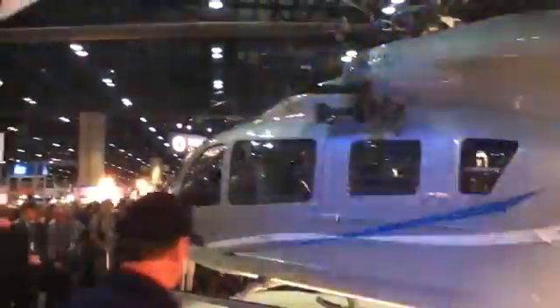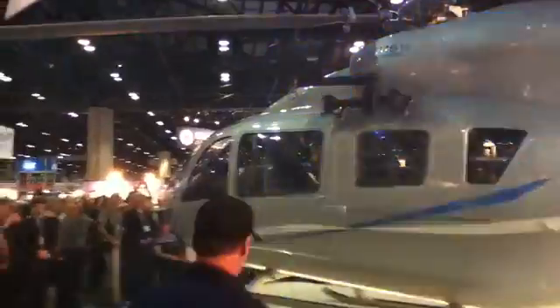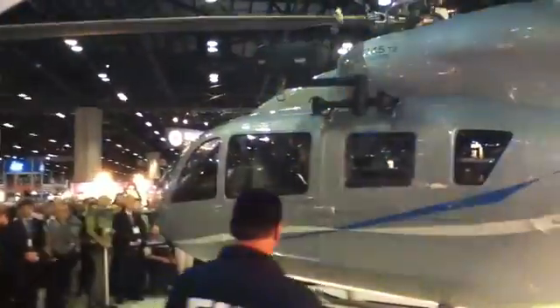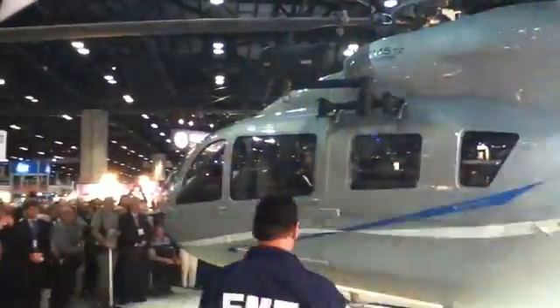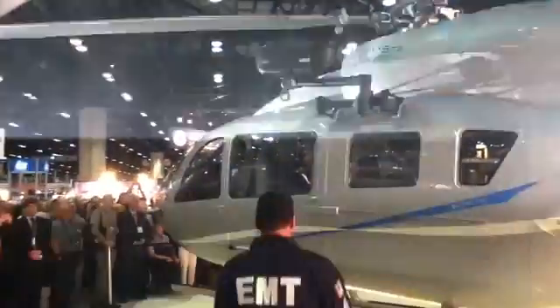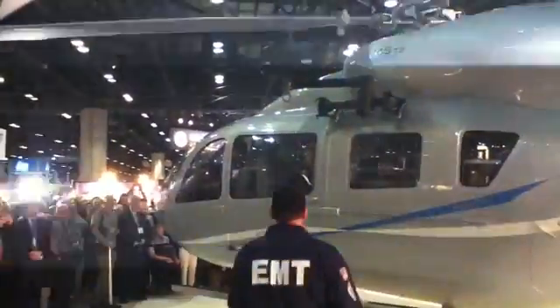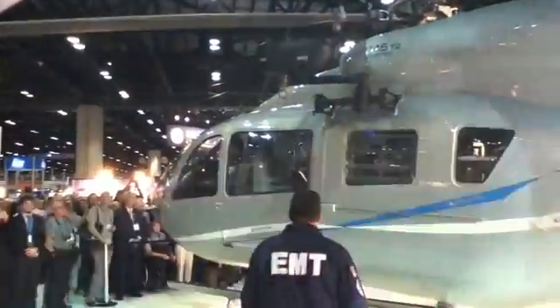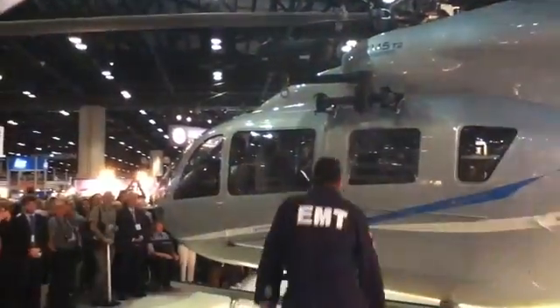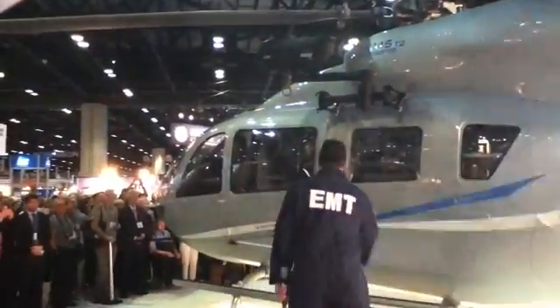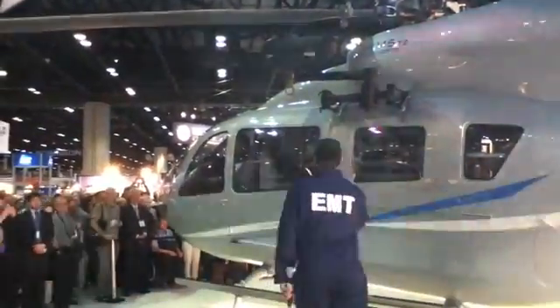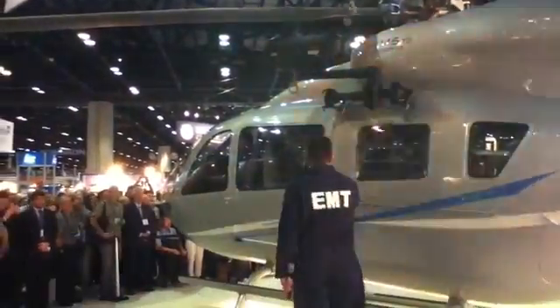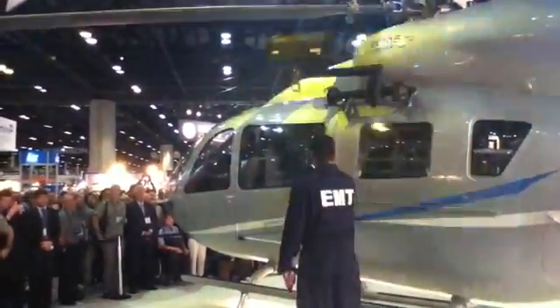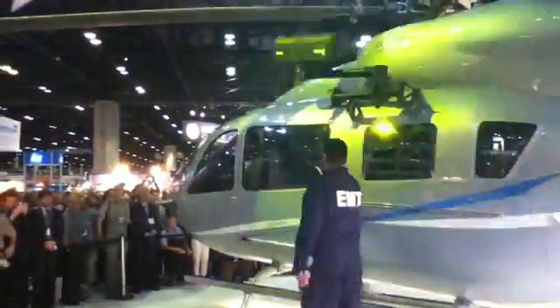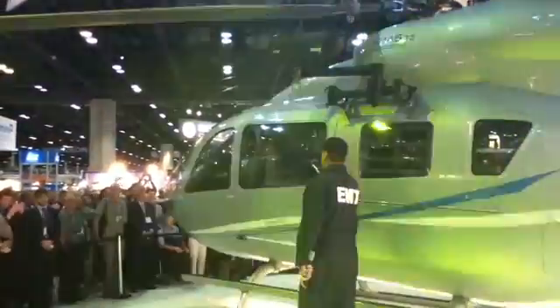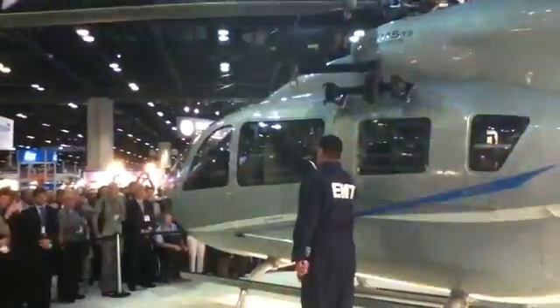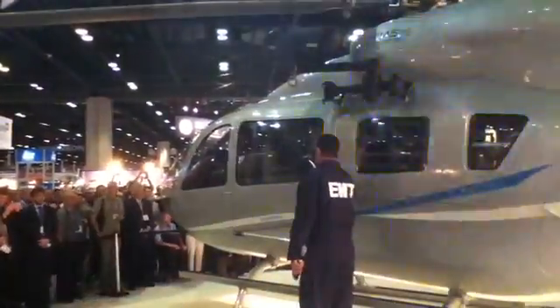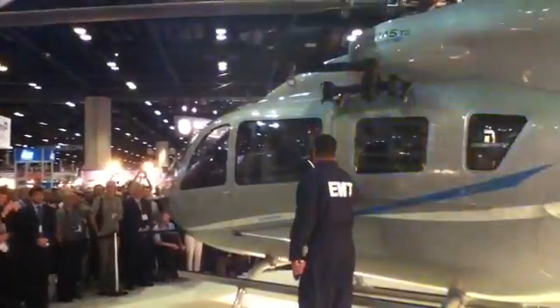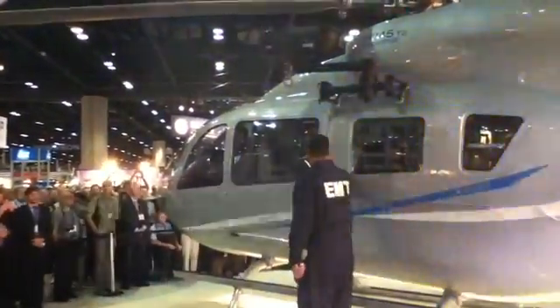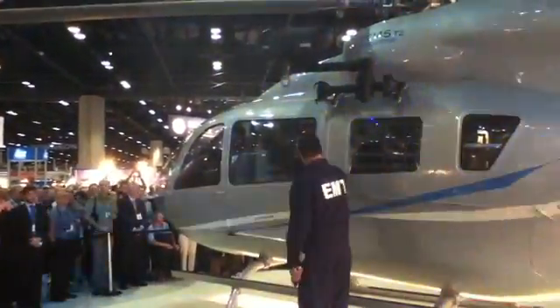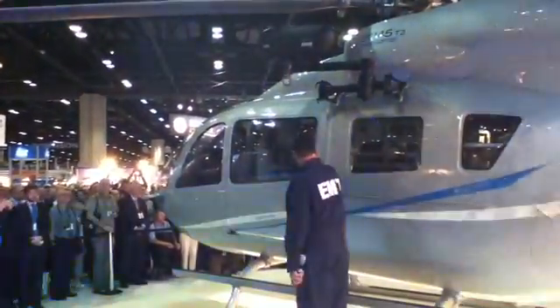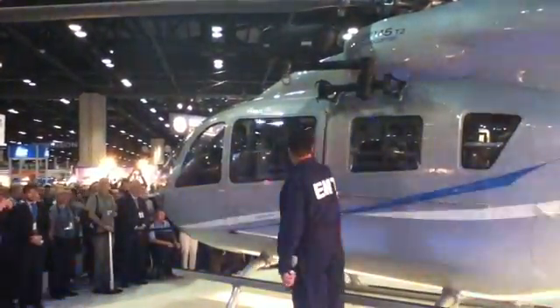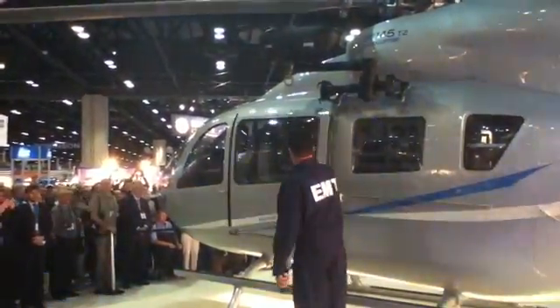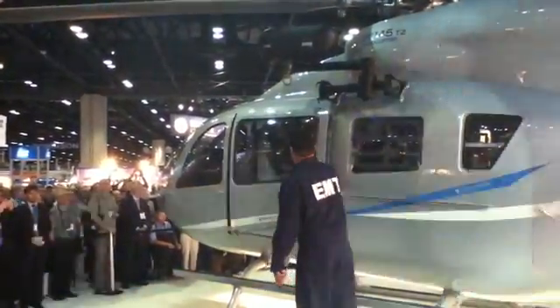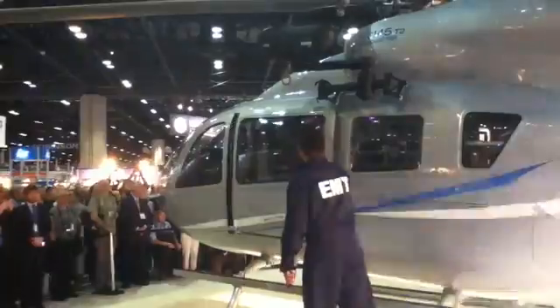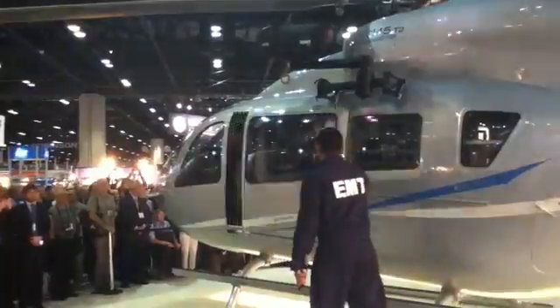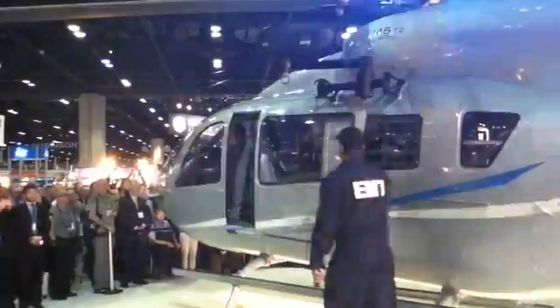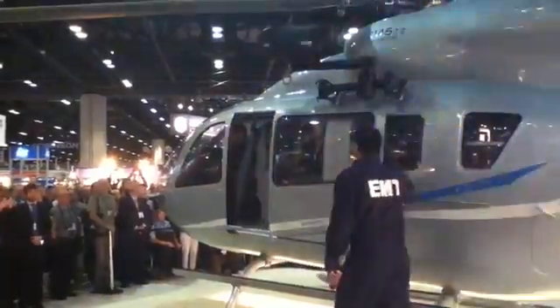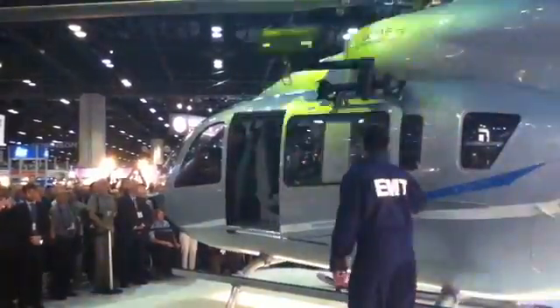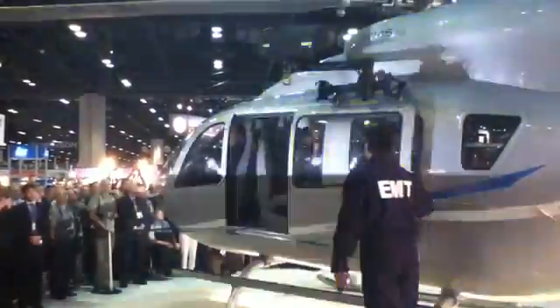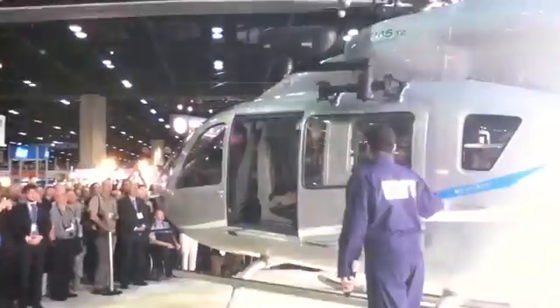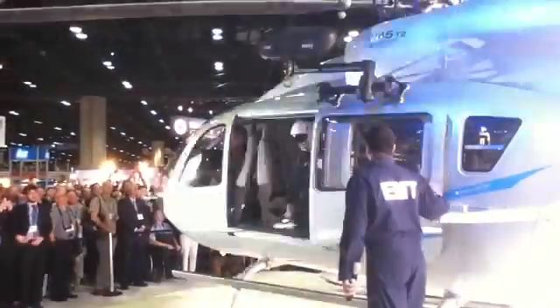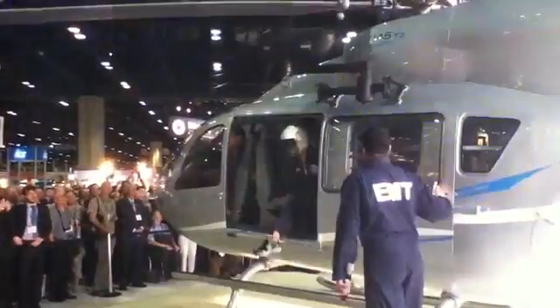Ladies and gentlemen, please welcome the newest member of the Eurocopter family — the EC-145 Tango 2.